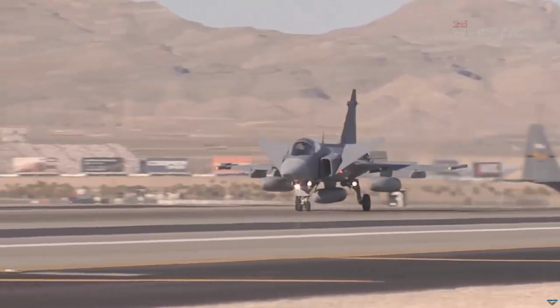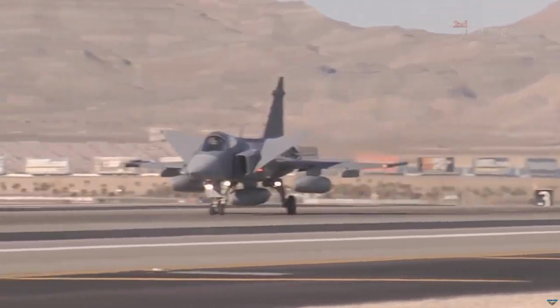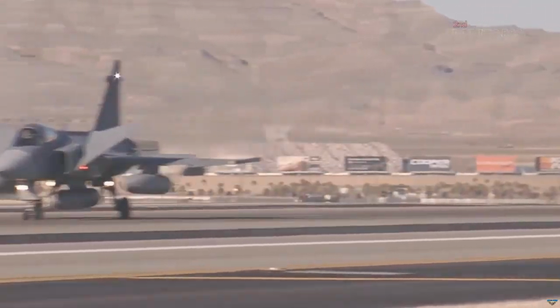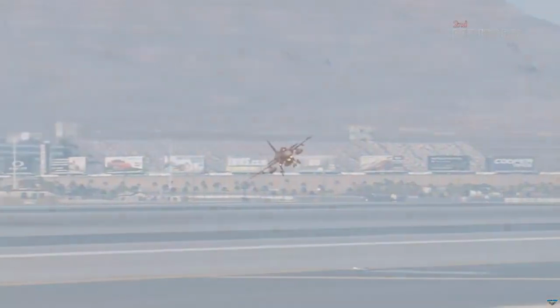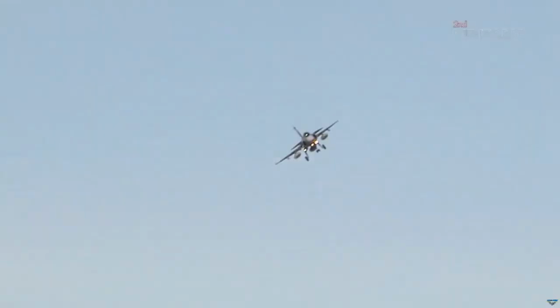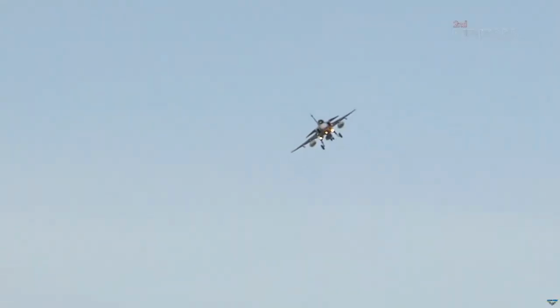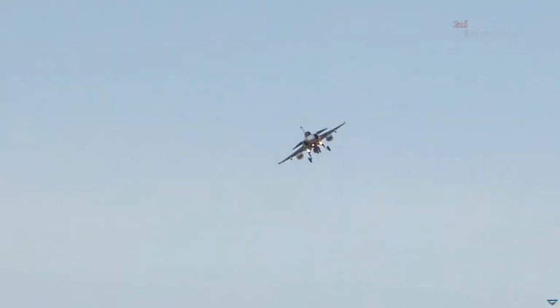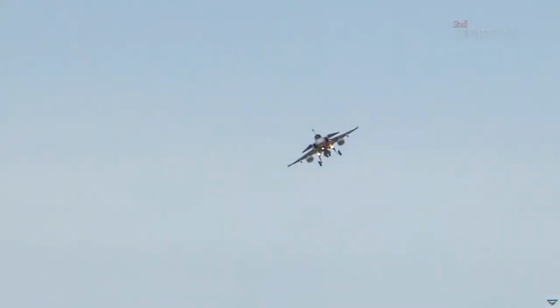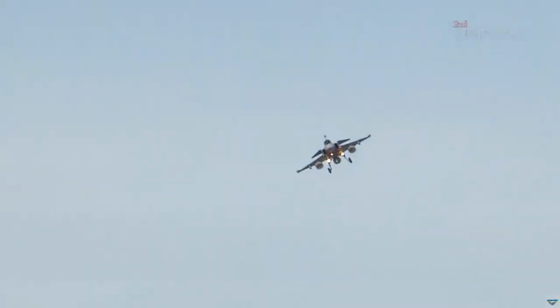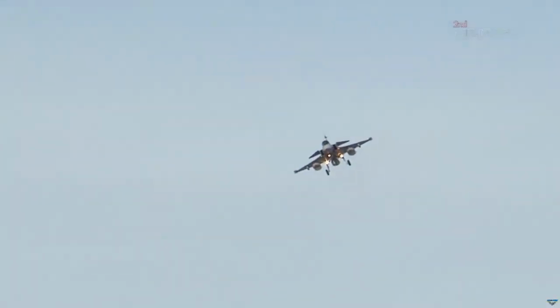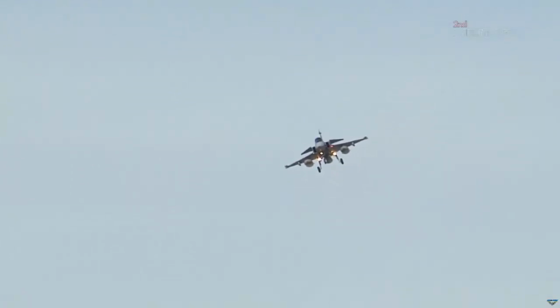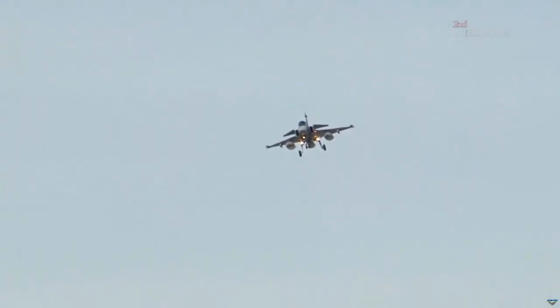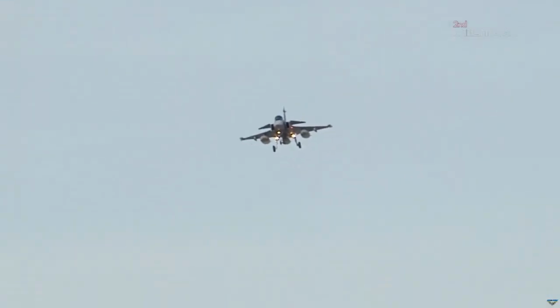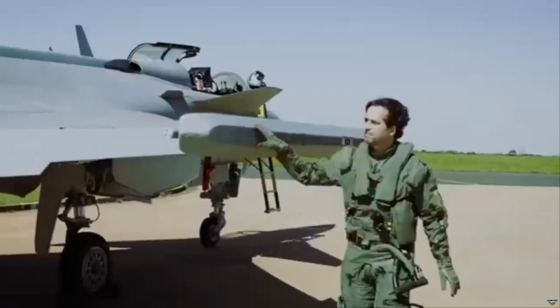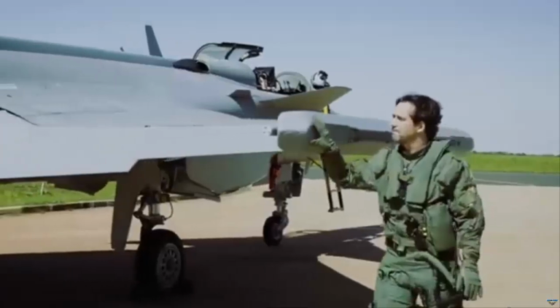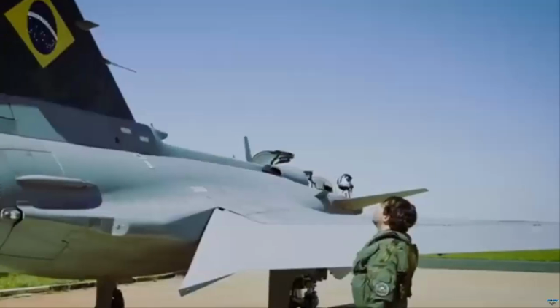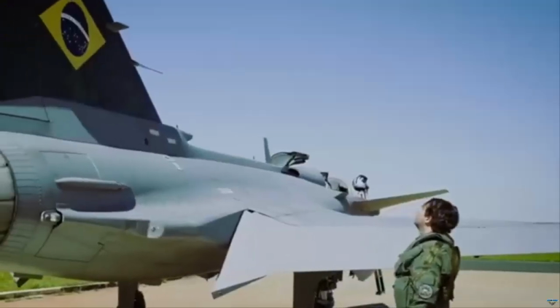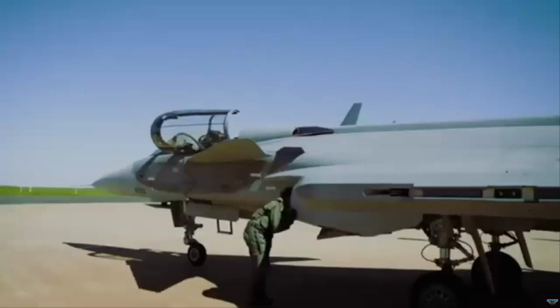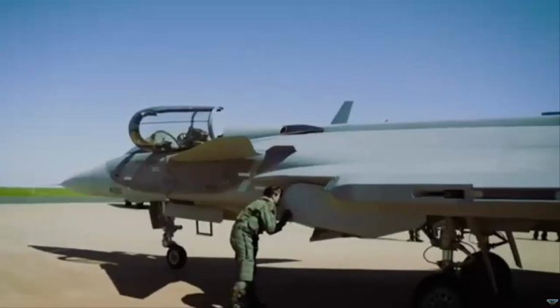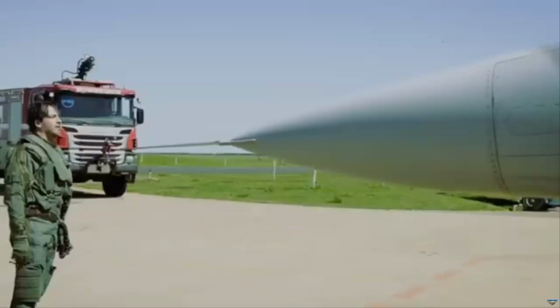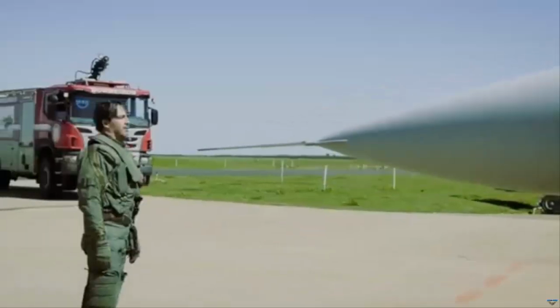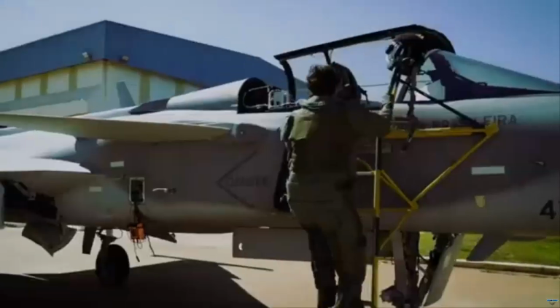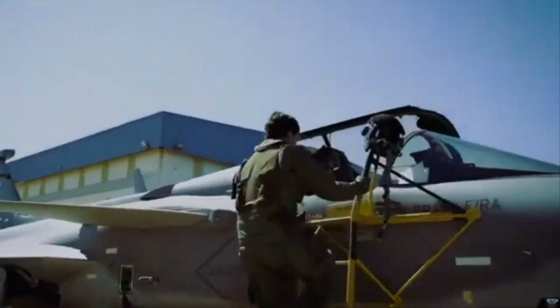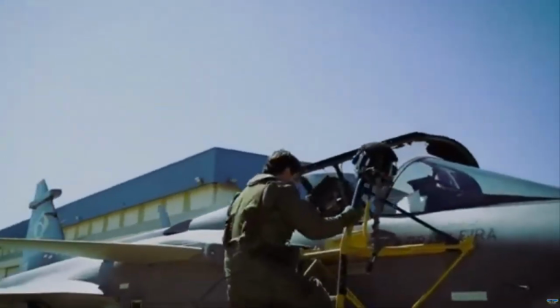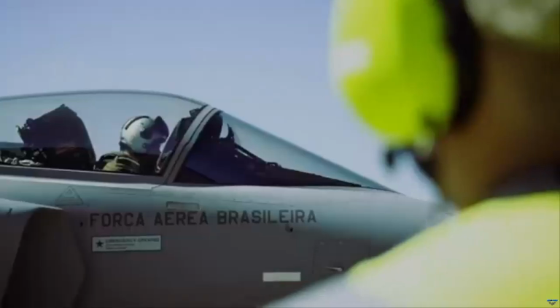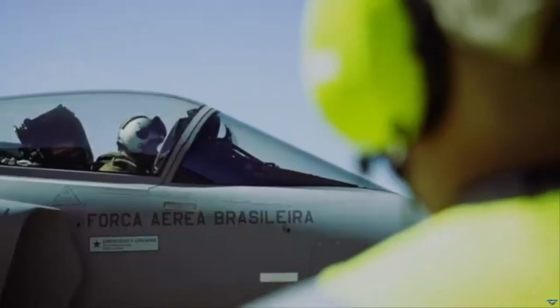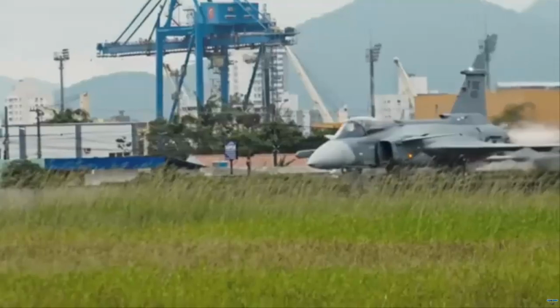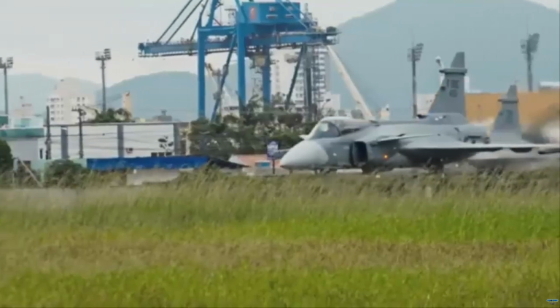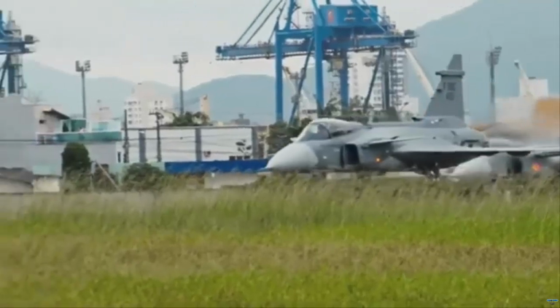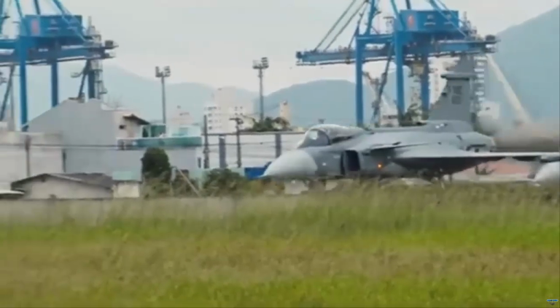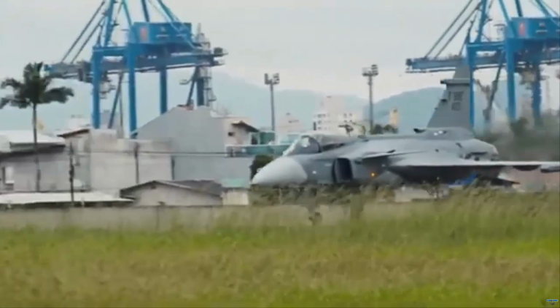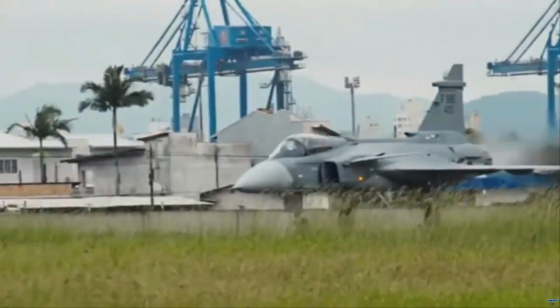The second Gripen was flown by Lt. Col. Cristiano de Oliveira Perez, a test pilot from the Brazilian Air Force Research and Testing Institute, IPEV. The F-5 was under the command of Colonel Bottega, also a test pilot from IPEV.